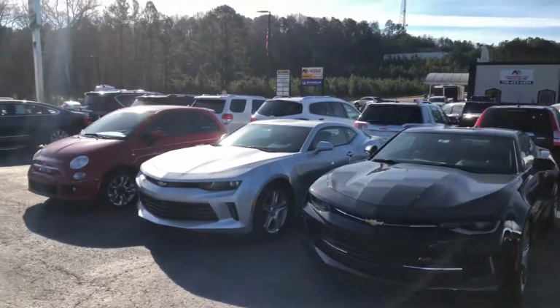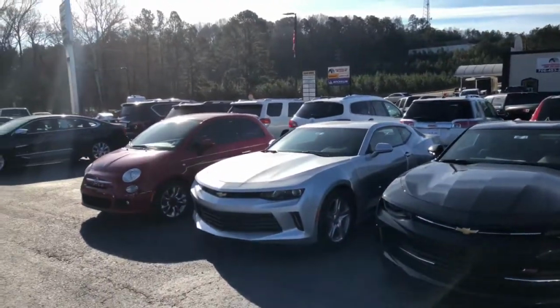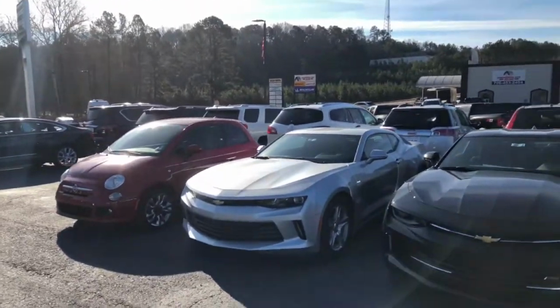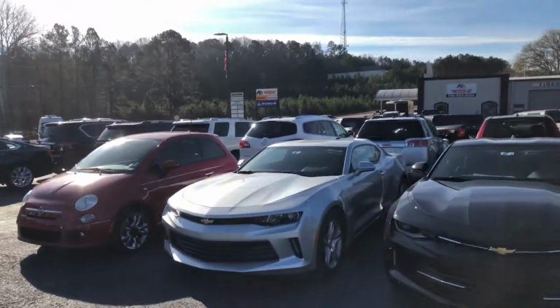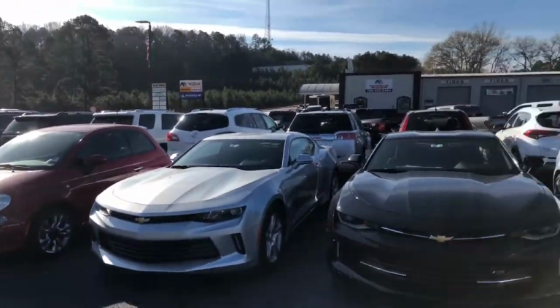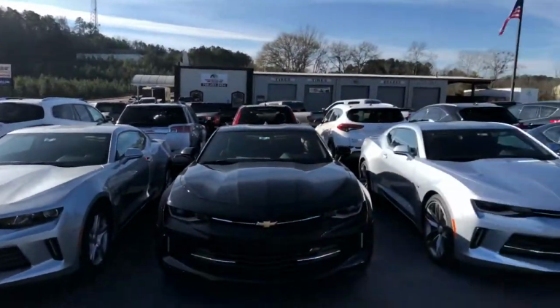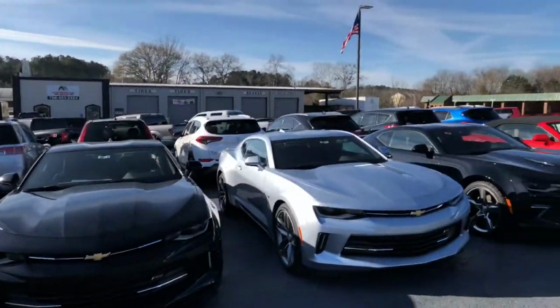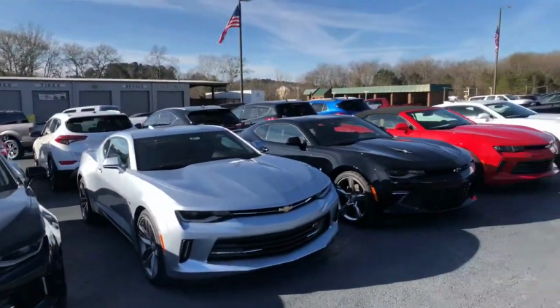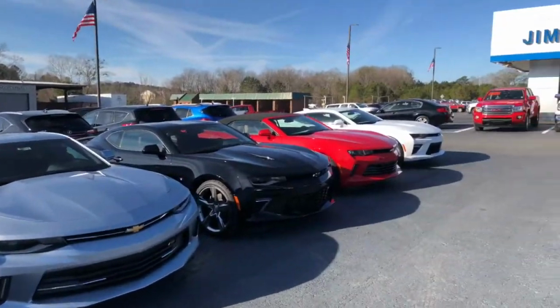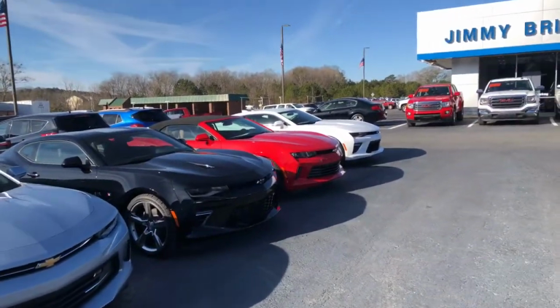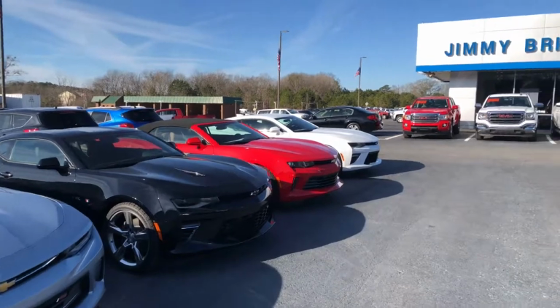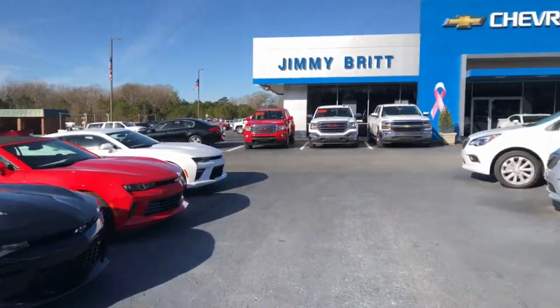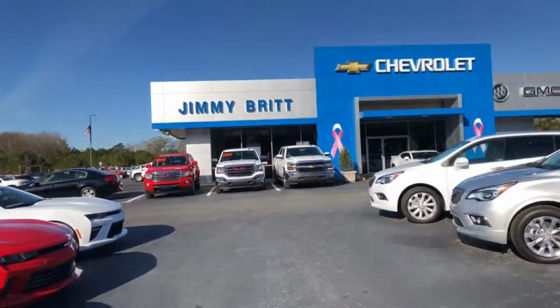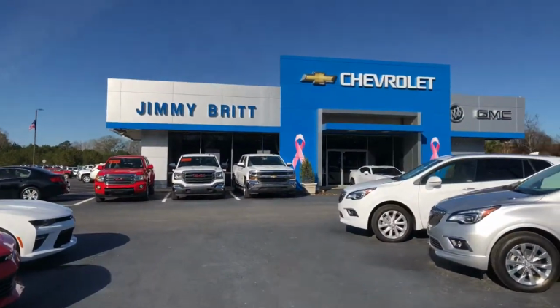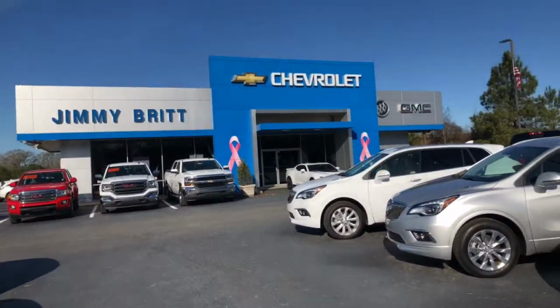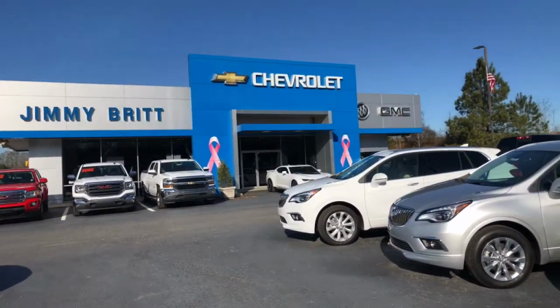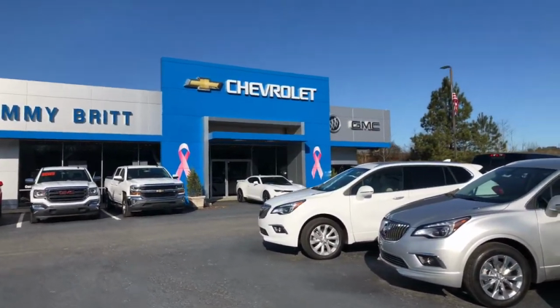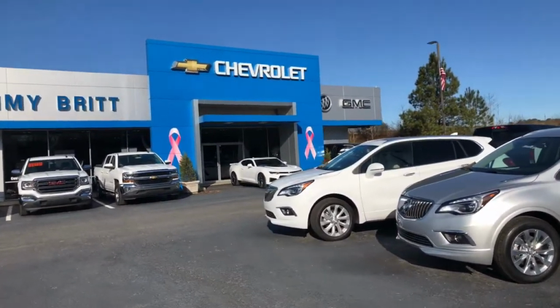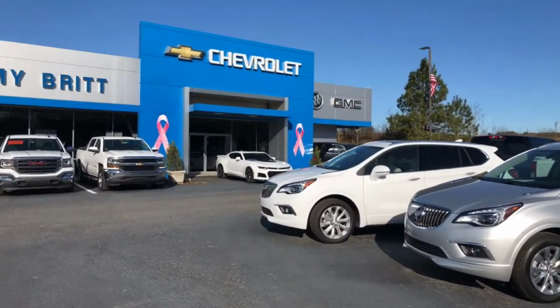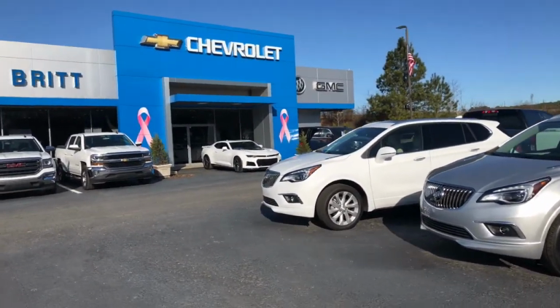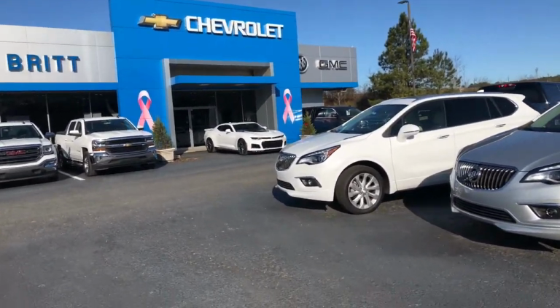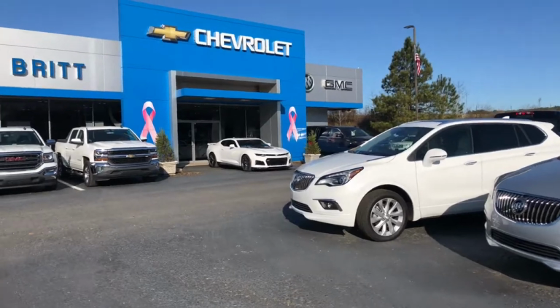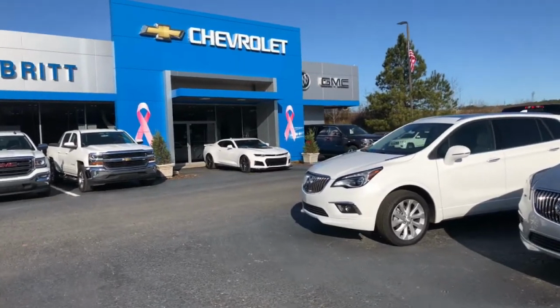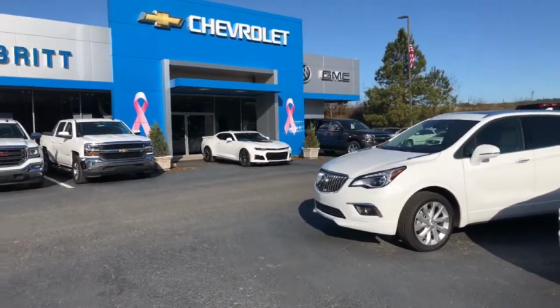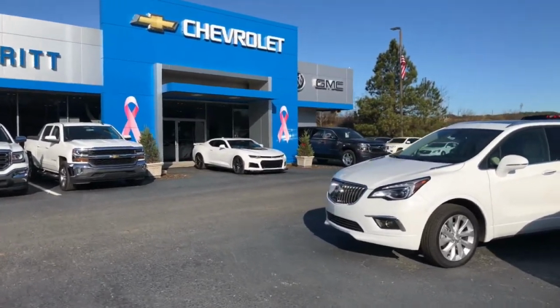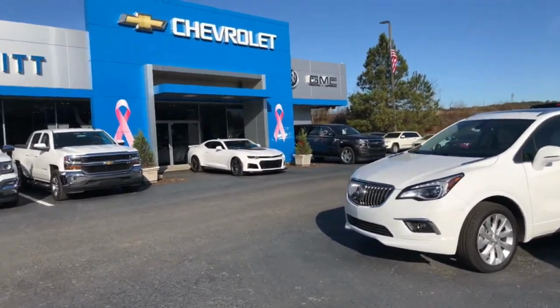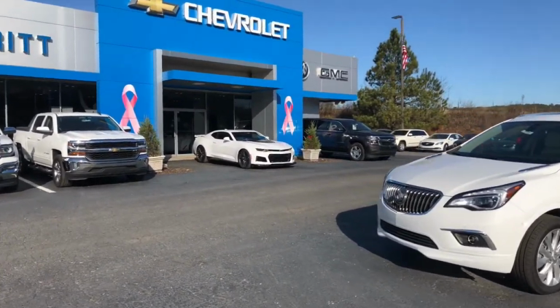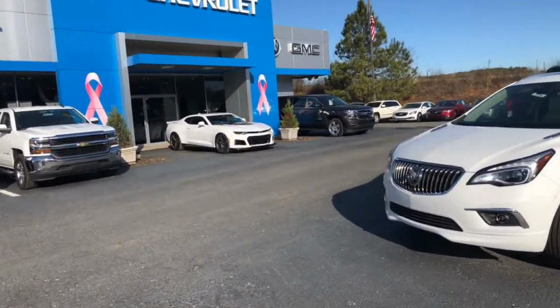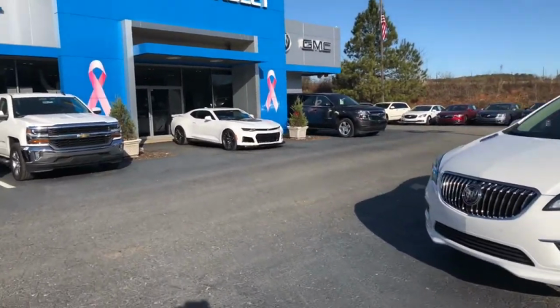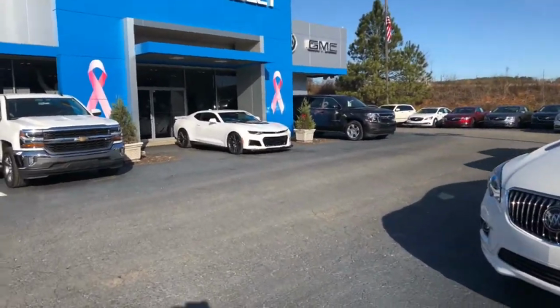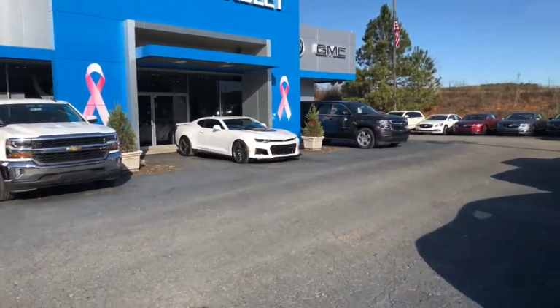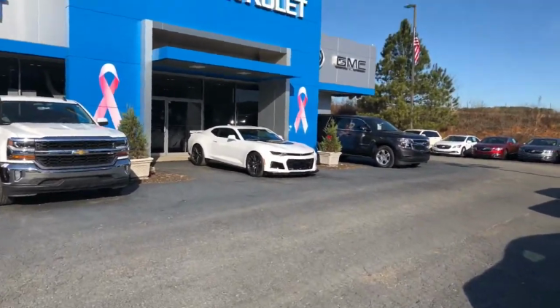As you can see, there's multiple color choices. If you're looking for the Big Daddy Camaro, we also have a ZL1. It's a 2018, 650 horsepower. This thing is awesome. Let me give you a quick close-up.